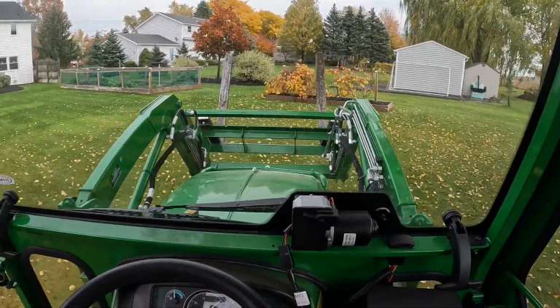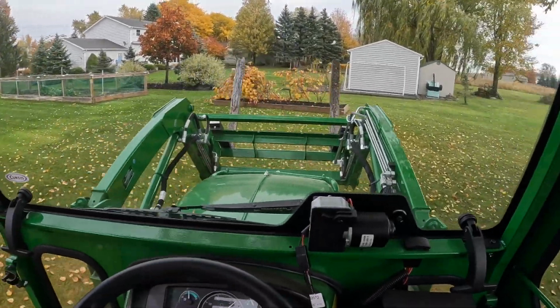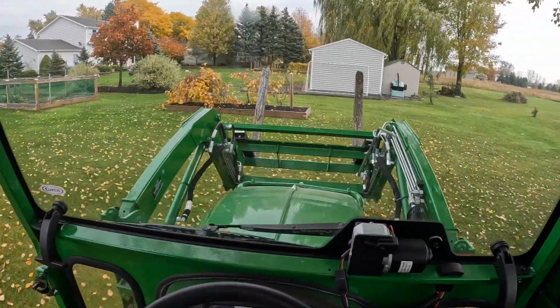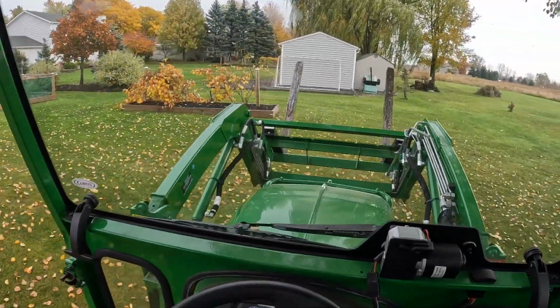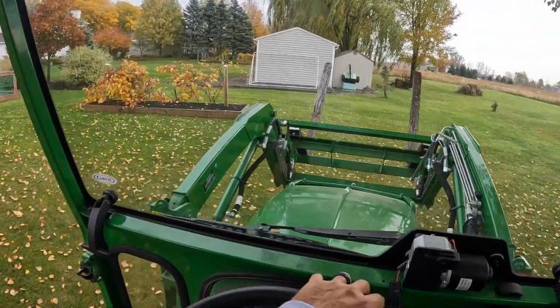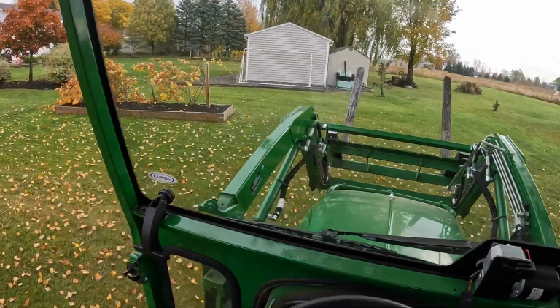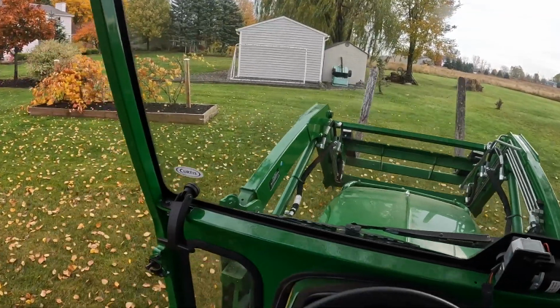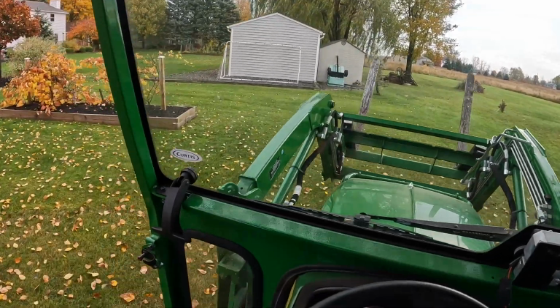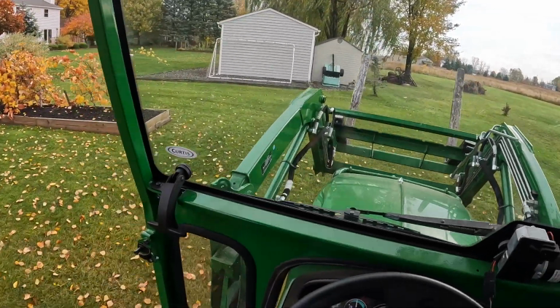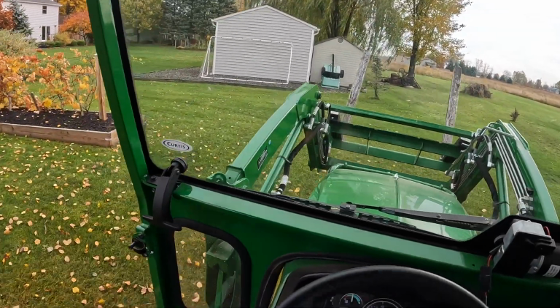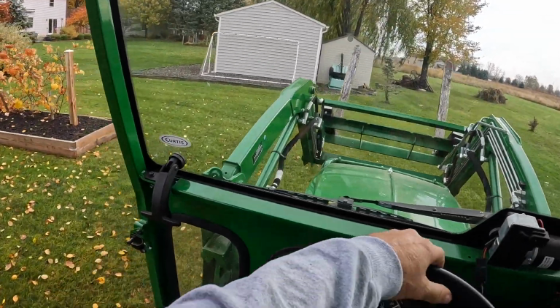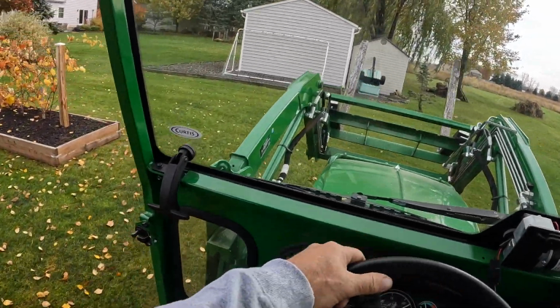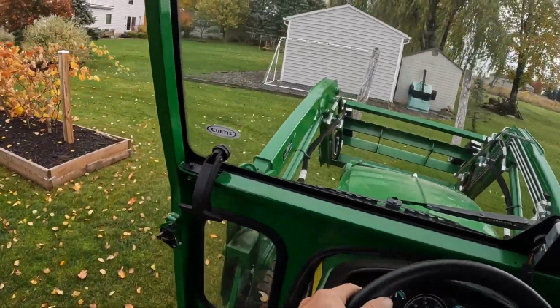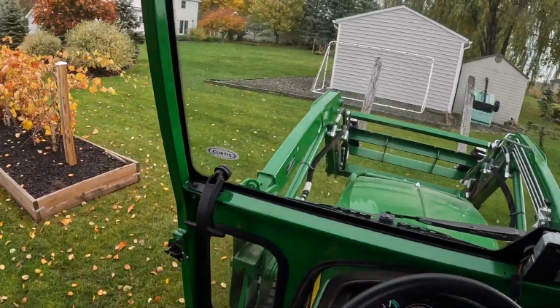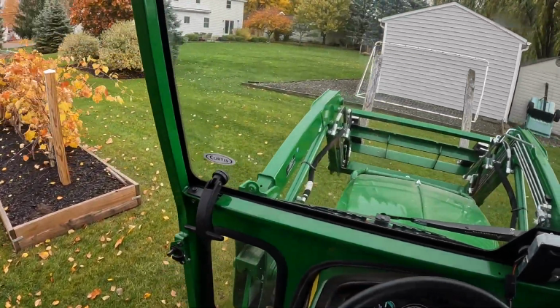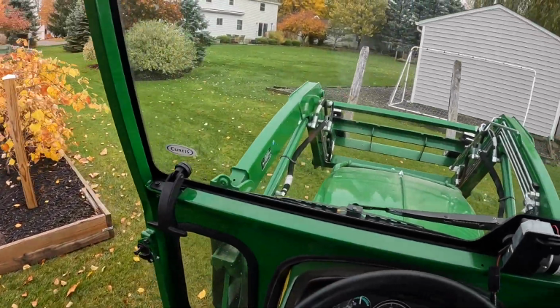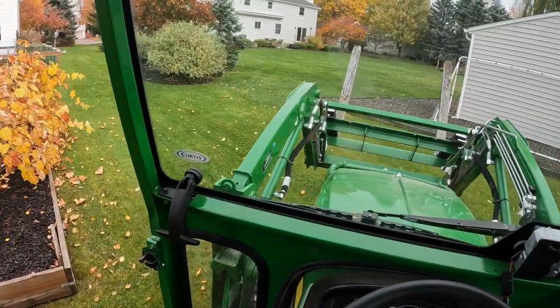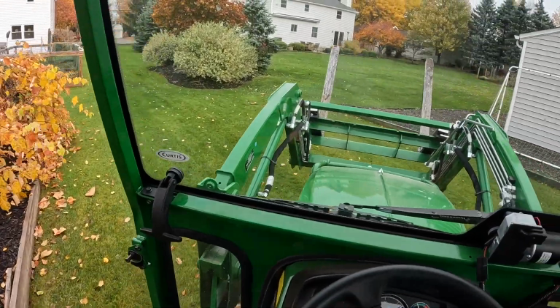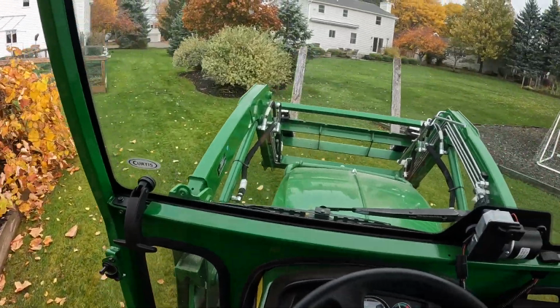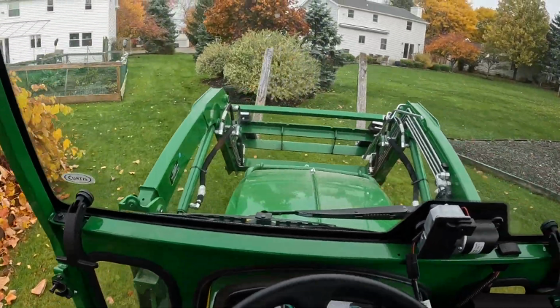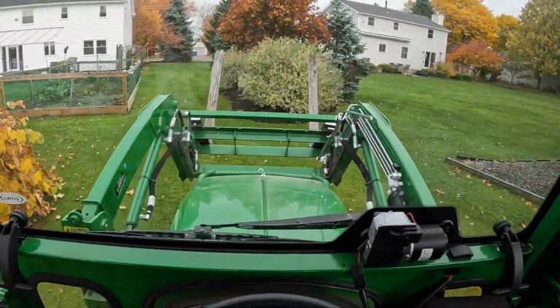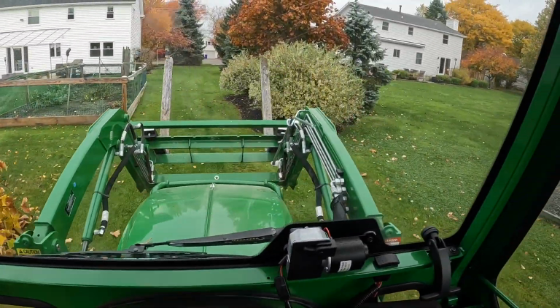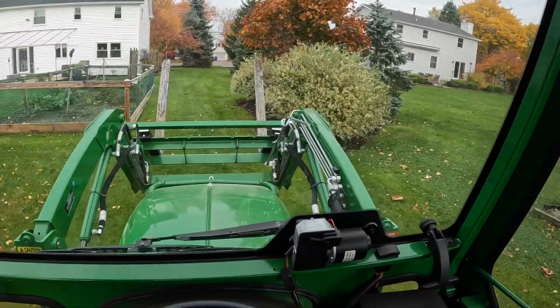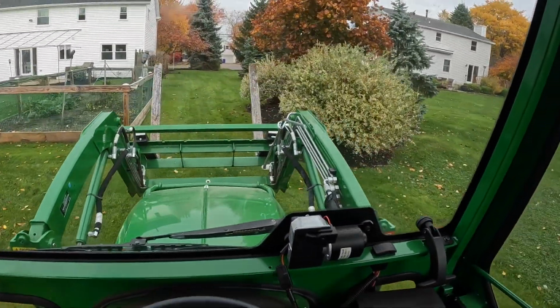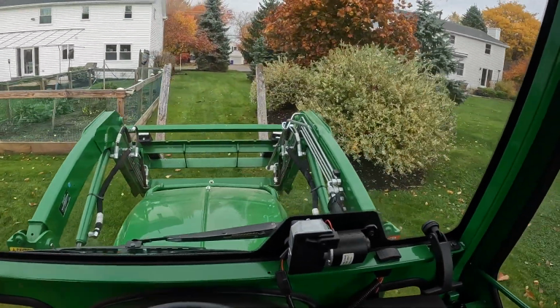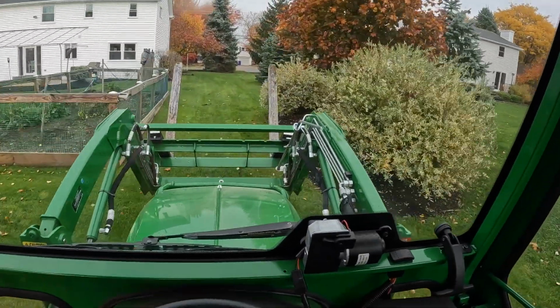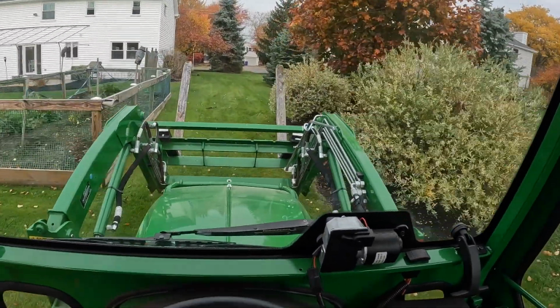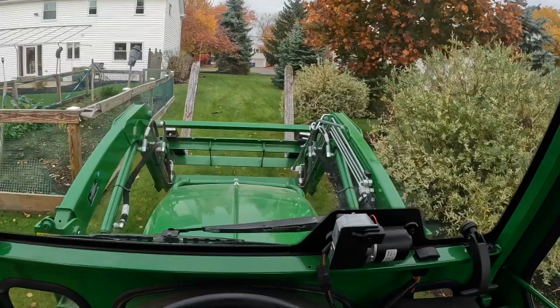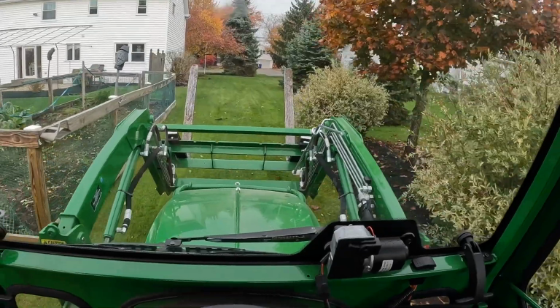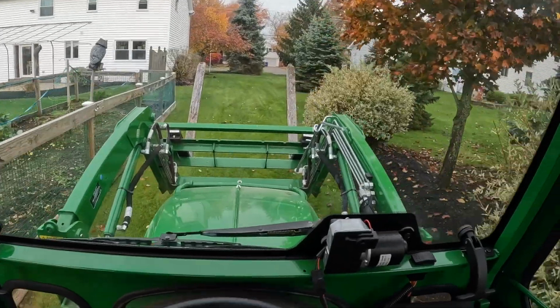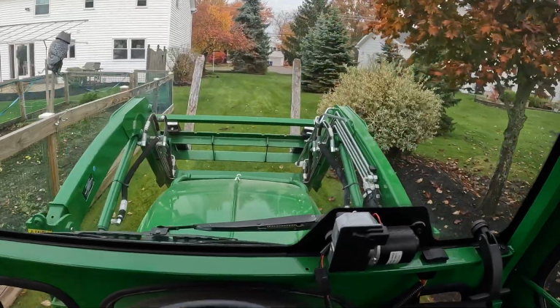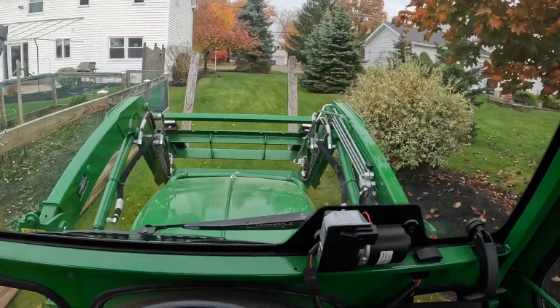It's that time of year — we've got a lot of leaves coming down. We're gonna show you how we take care of the leaves too, kind of a combination of using the x350 and the John Deere long sweeper.